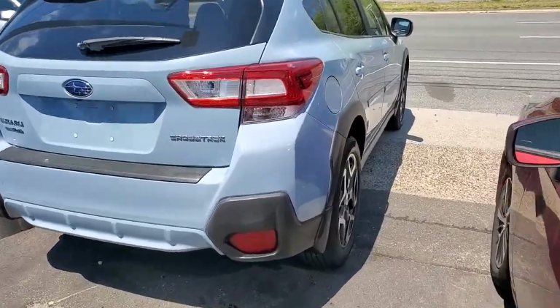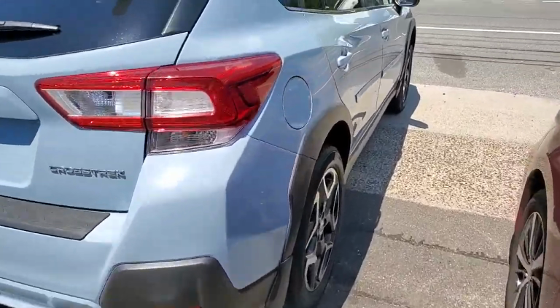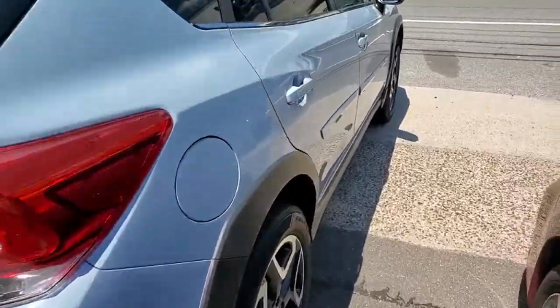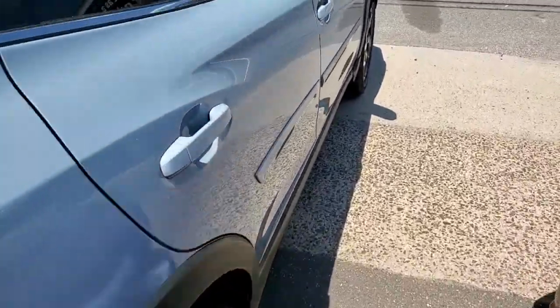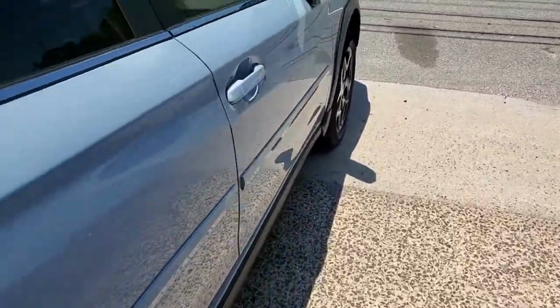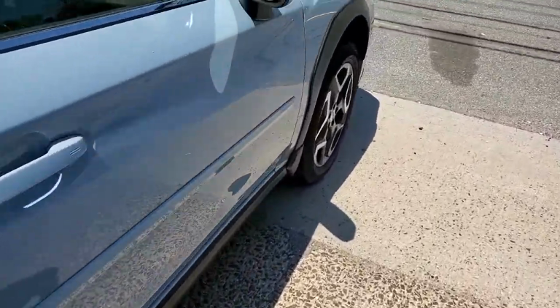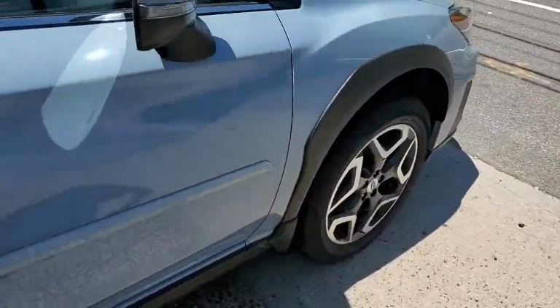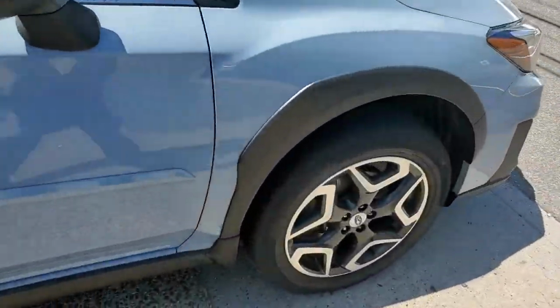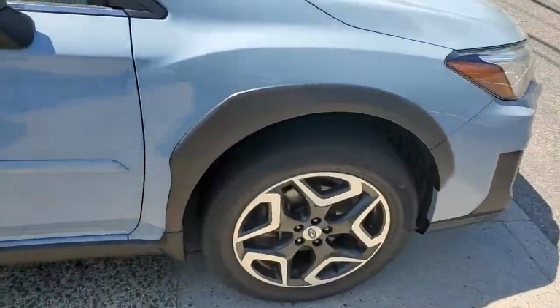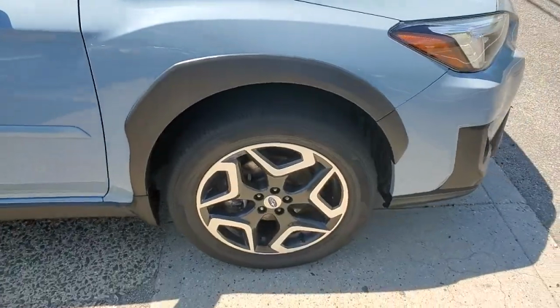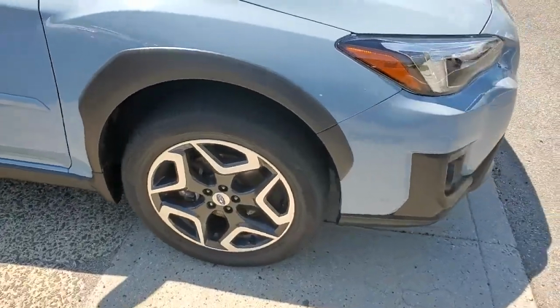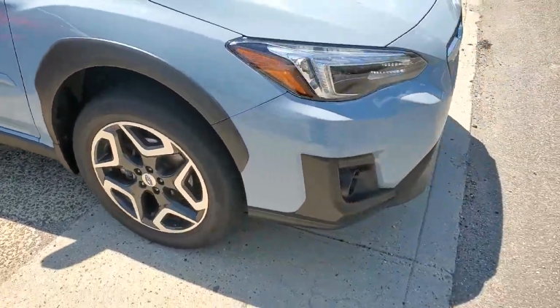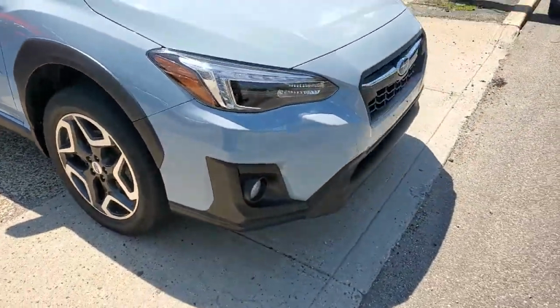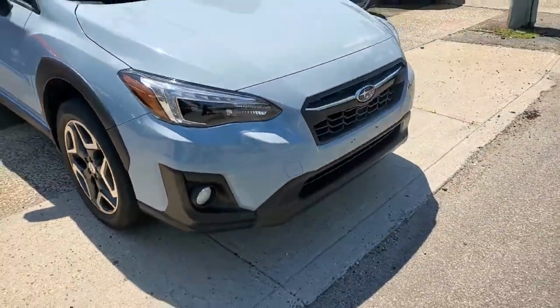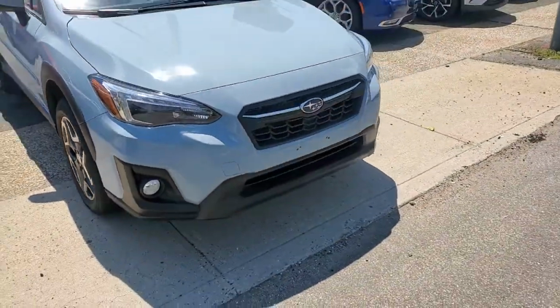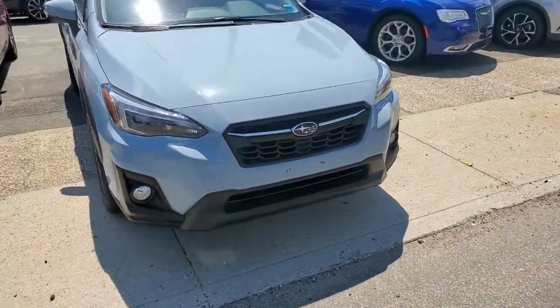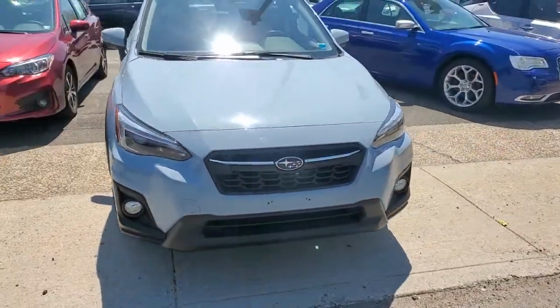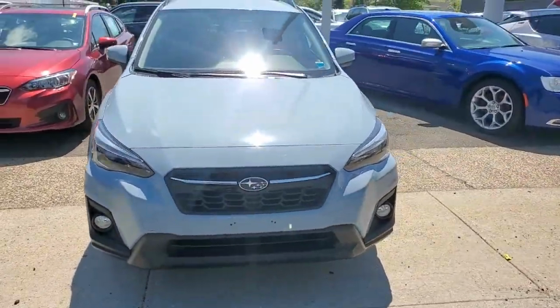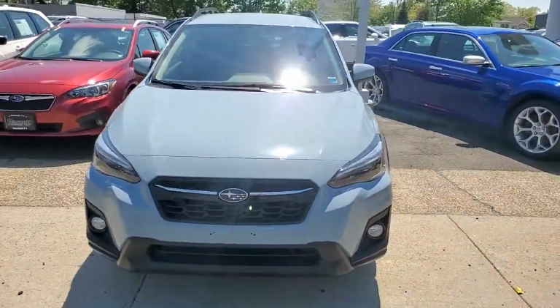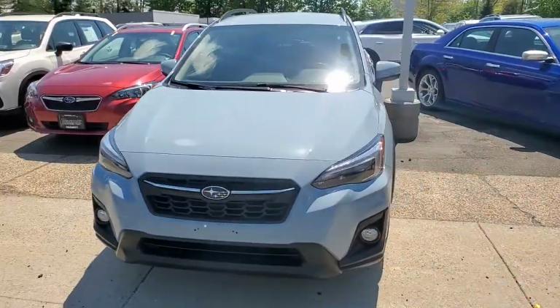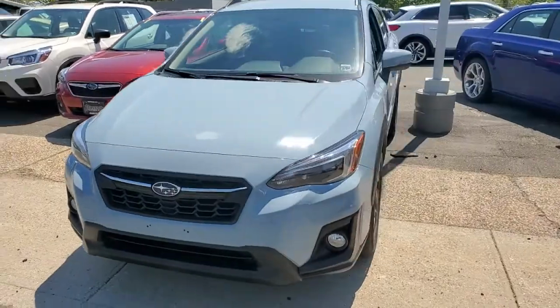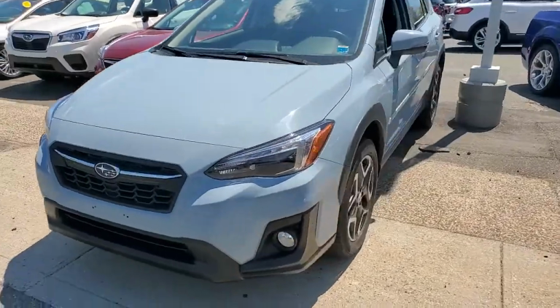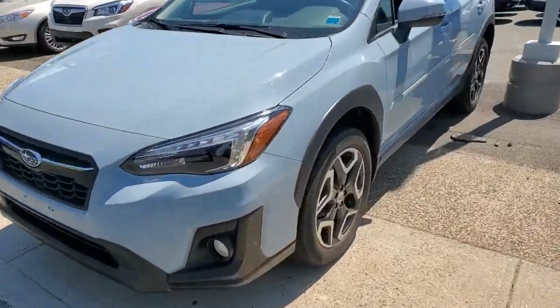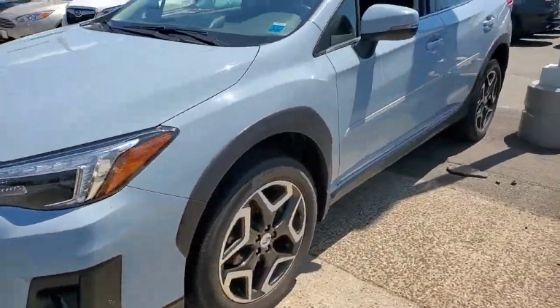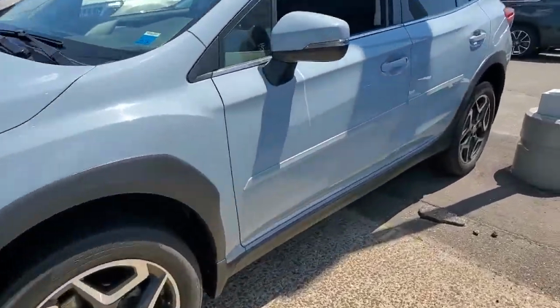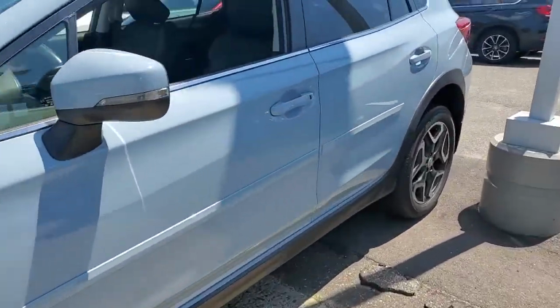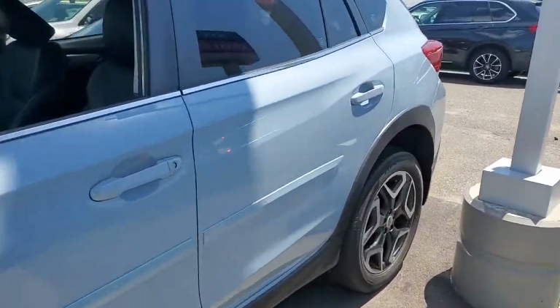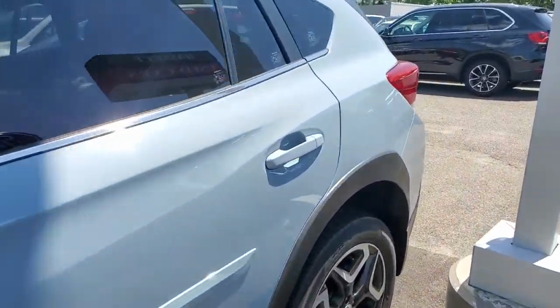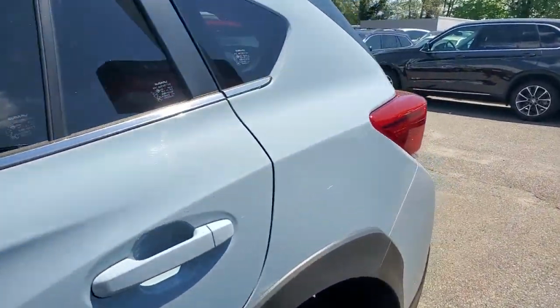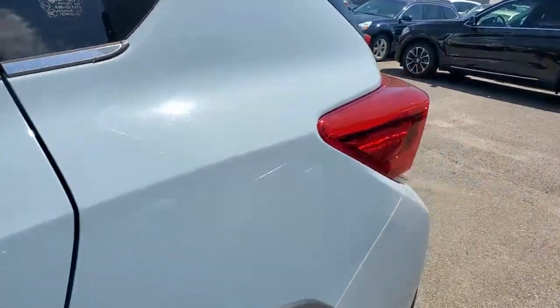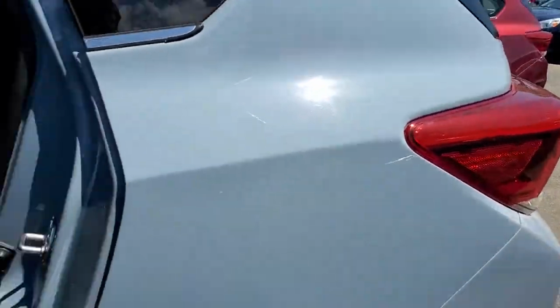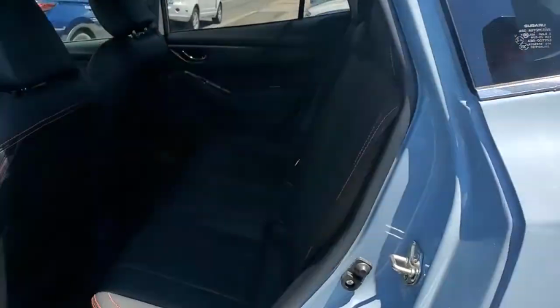These are just some of the great options this vehicle comes with: all-wheel drive, keyless entry, heated mirrors, keyless start, satellite radio, fog lamps, backup camera, power driver seat, Bluetooth connection, and heated front seats.